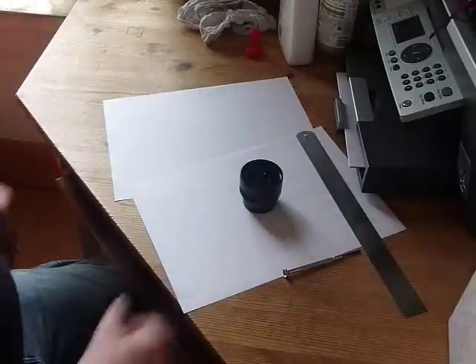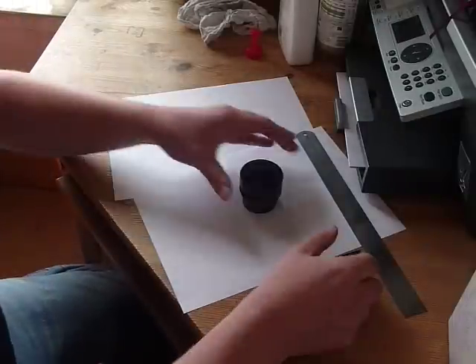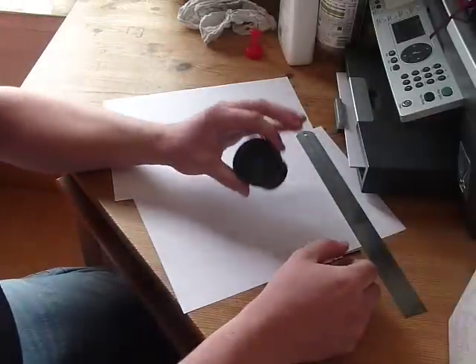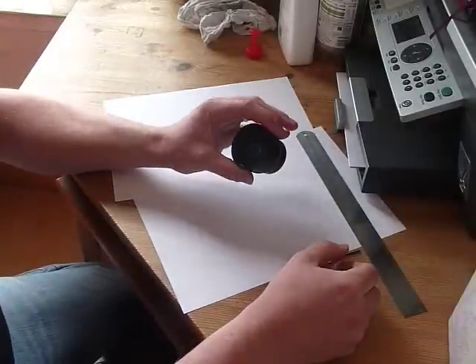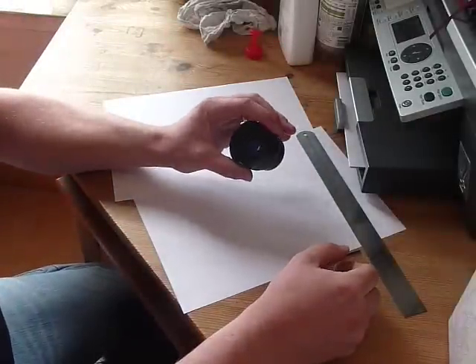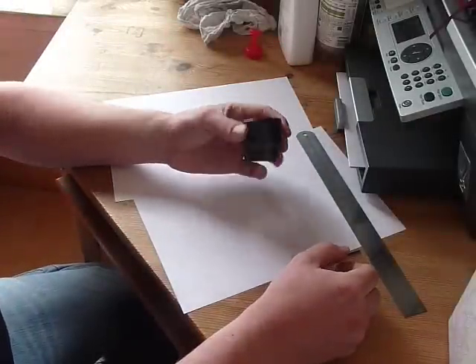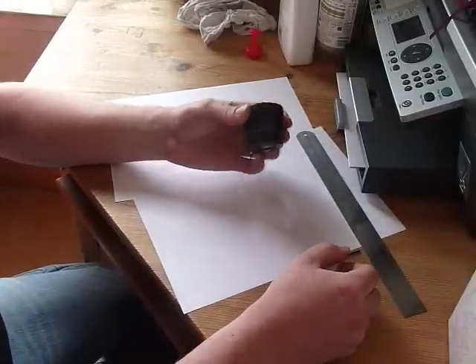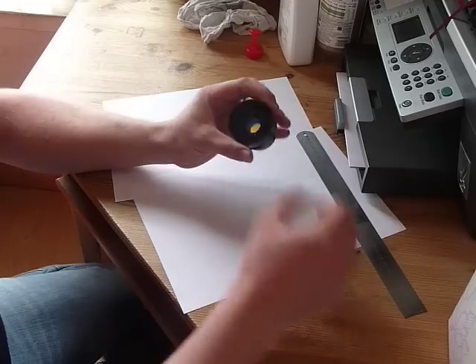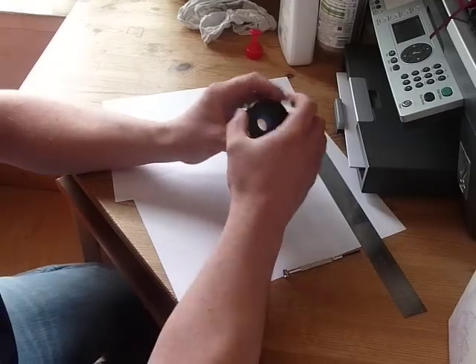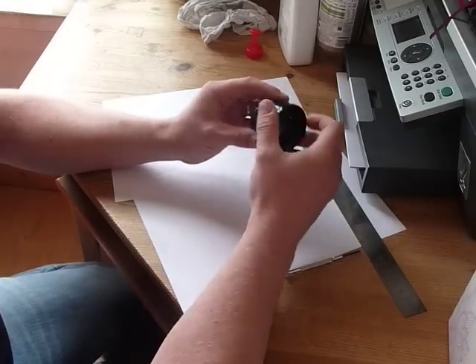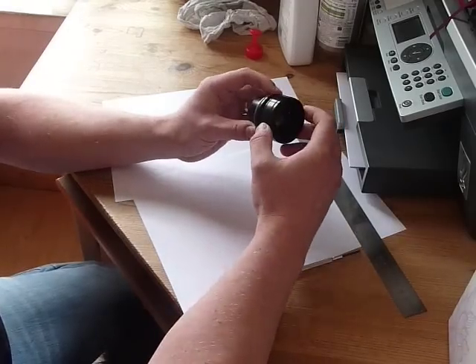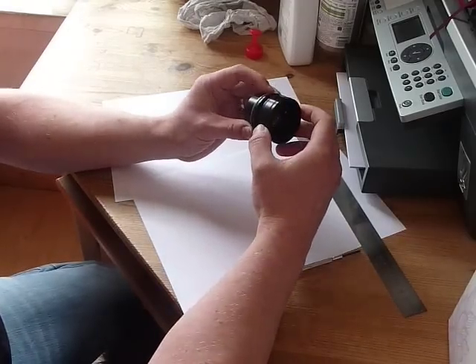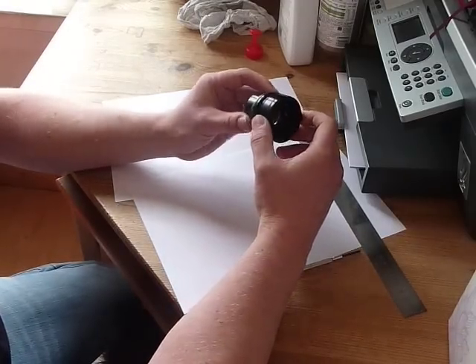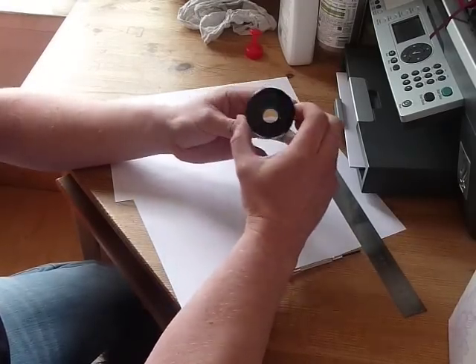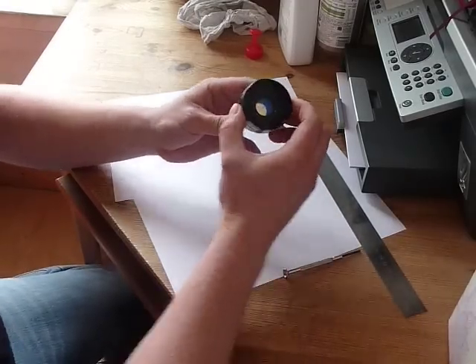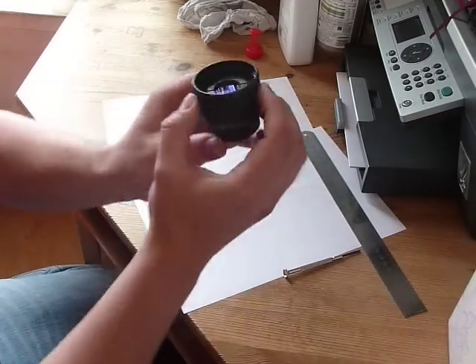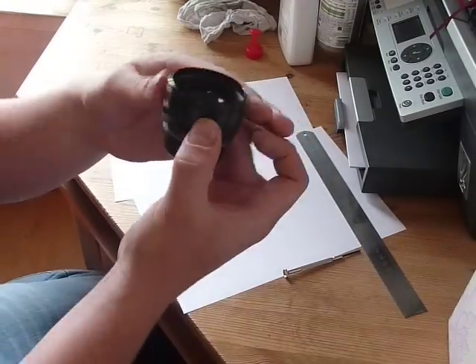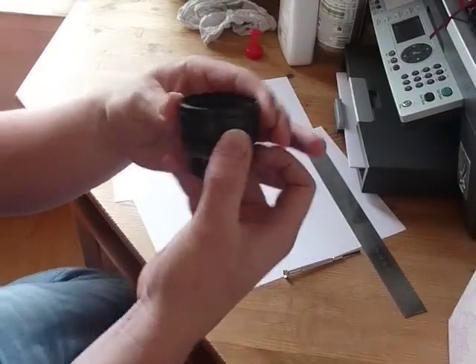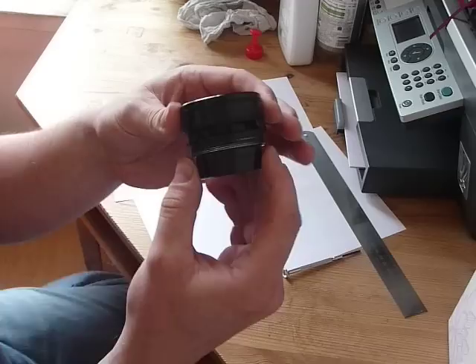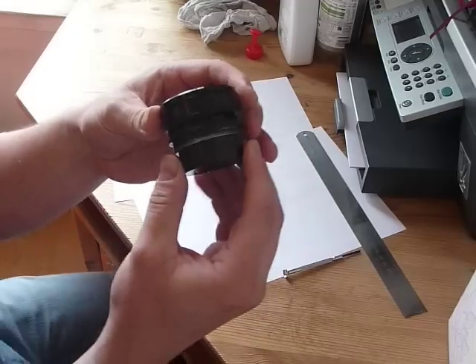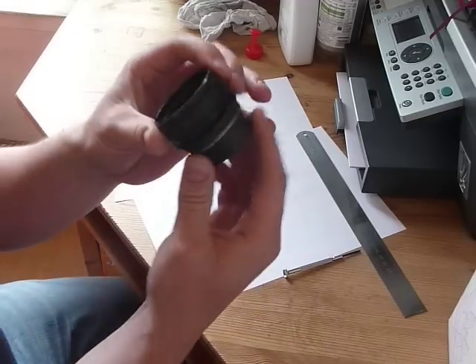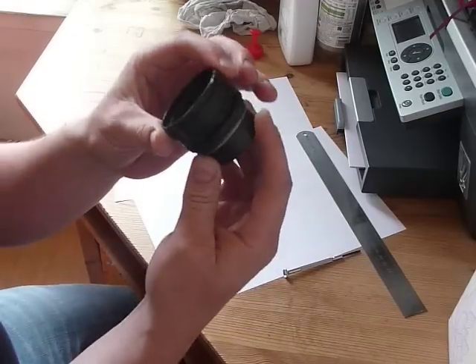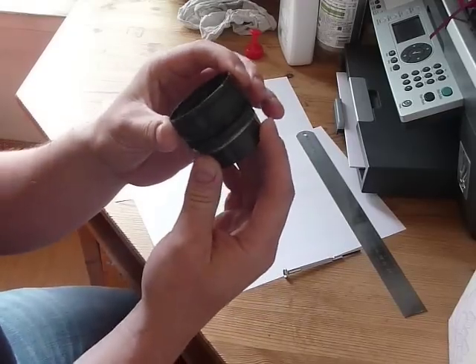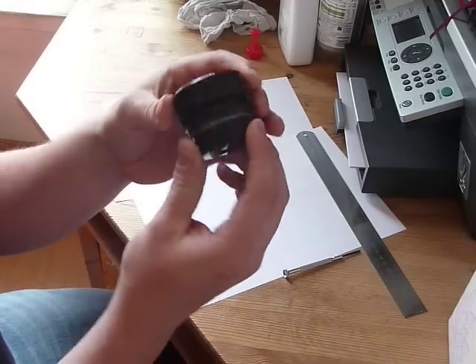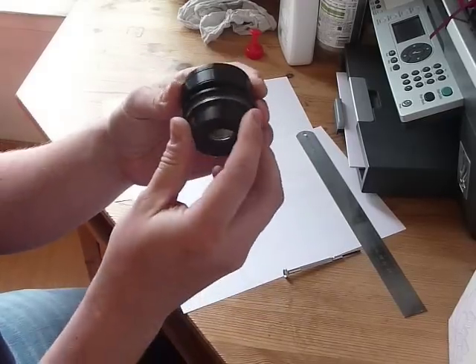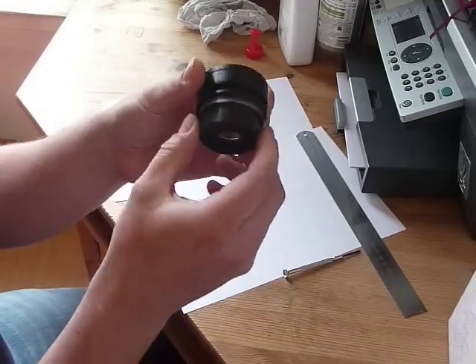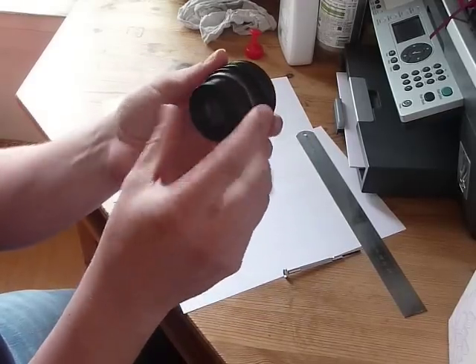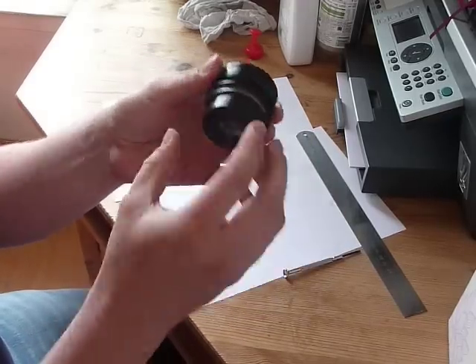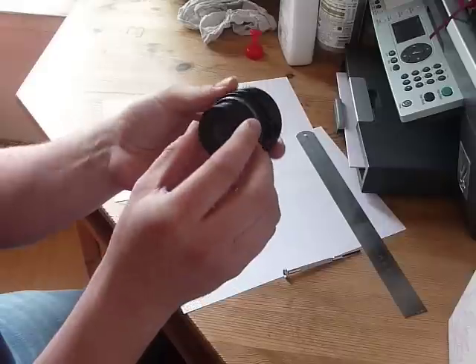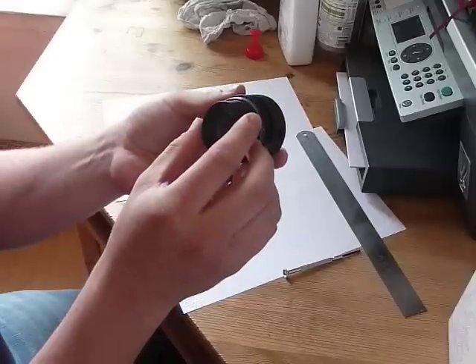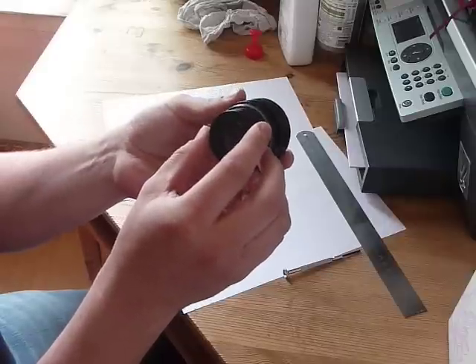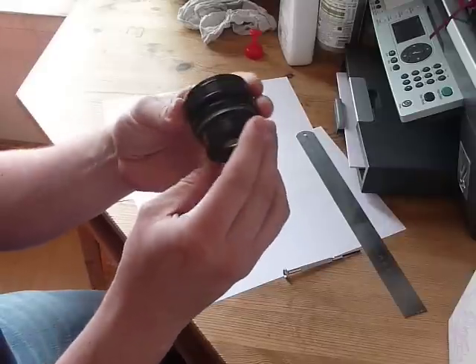I've put together a bit of a video here just to show you how to disassemble a PST echelon and what goes on inside it - see how it's made and how it works.